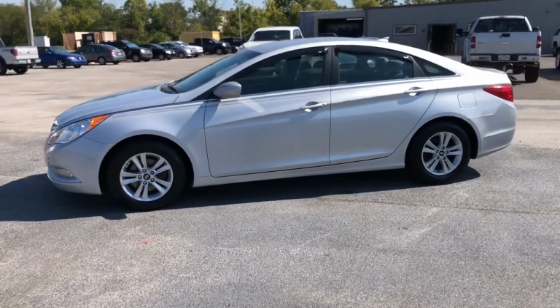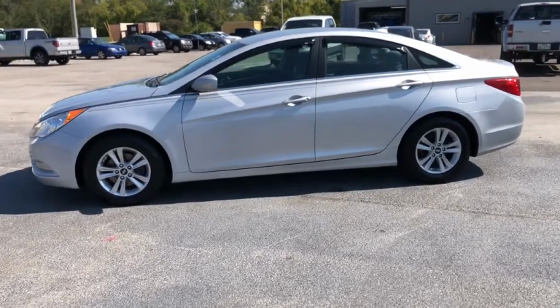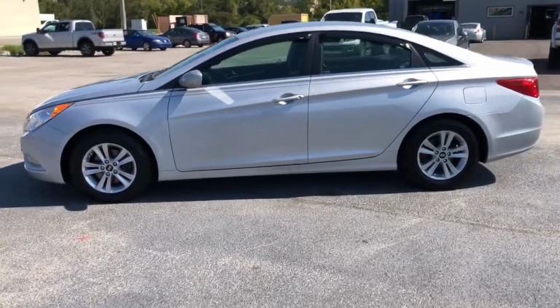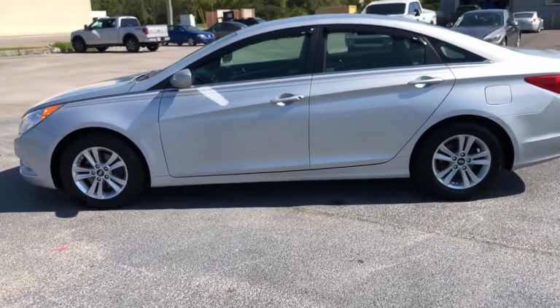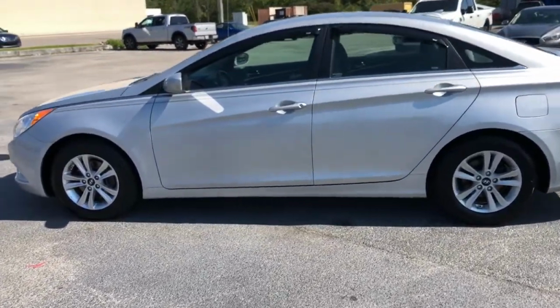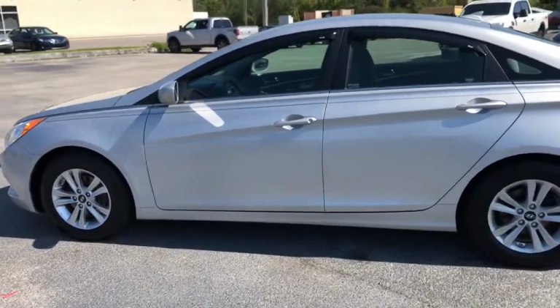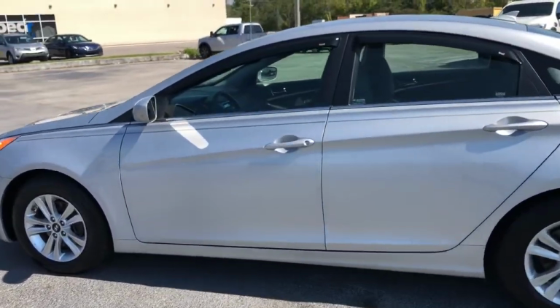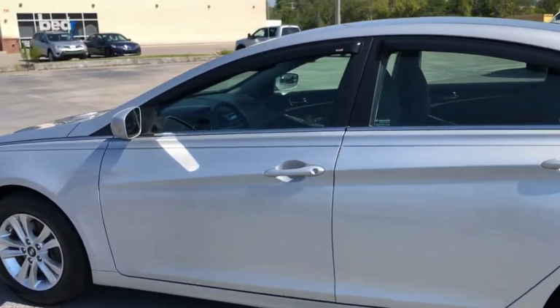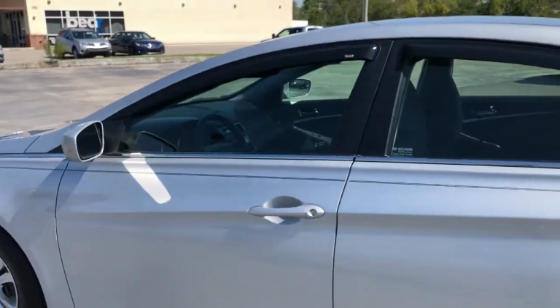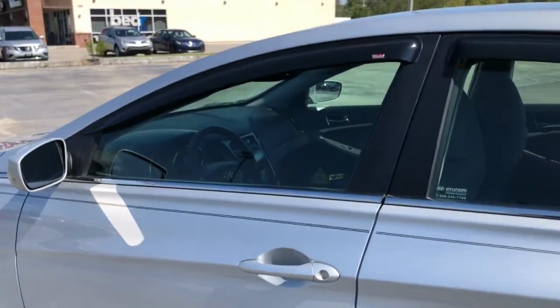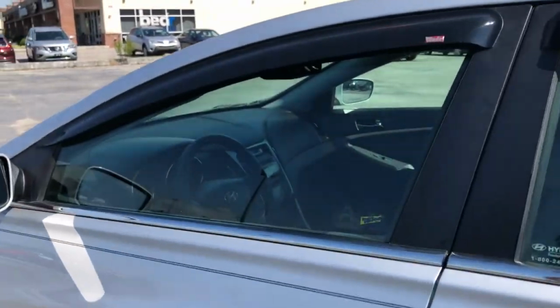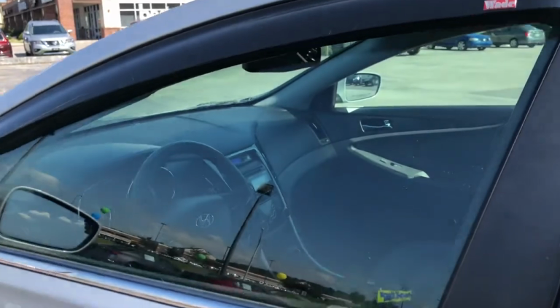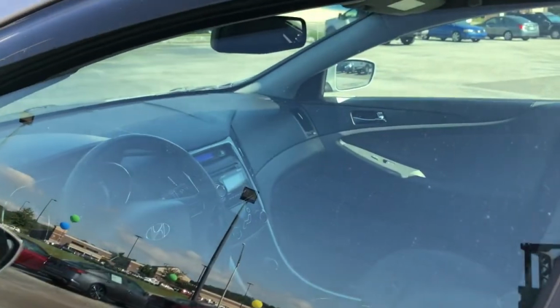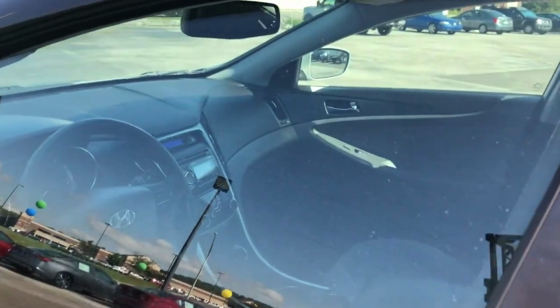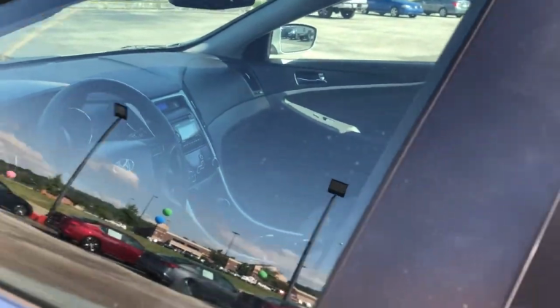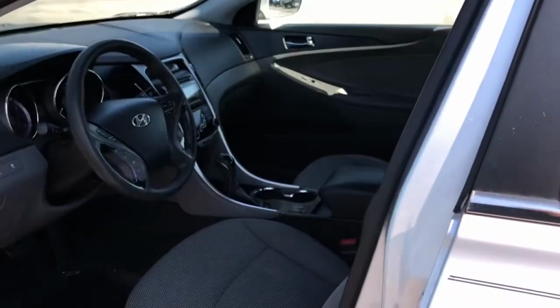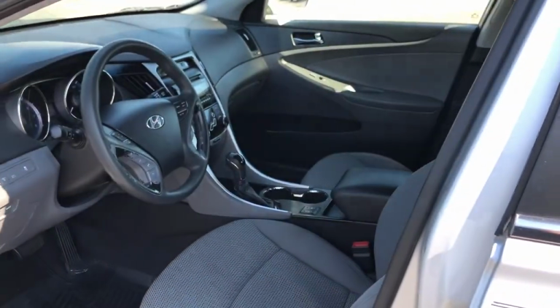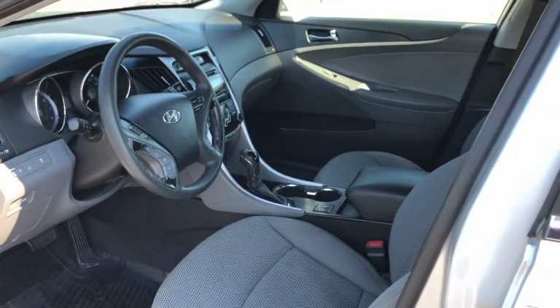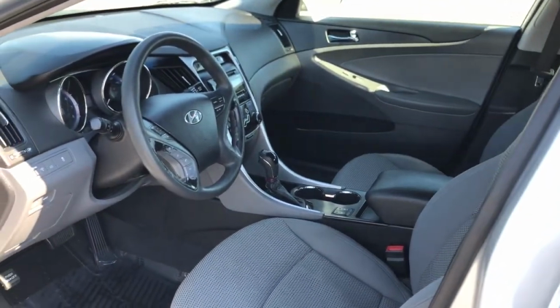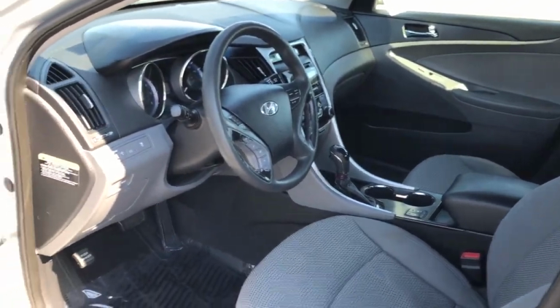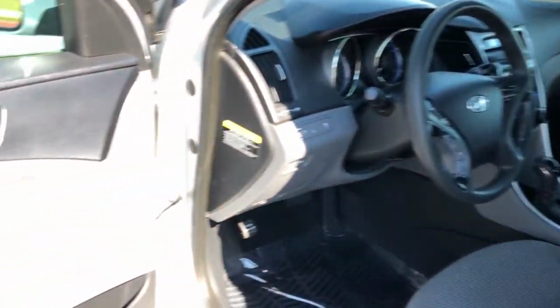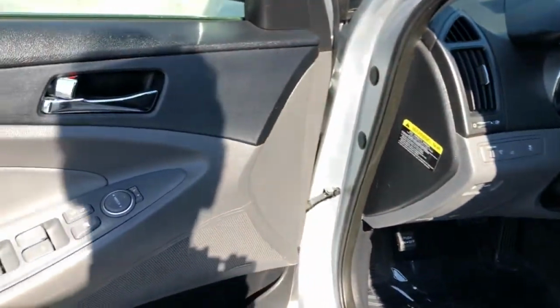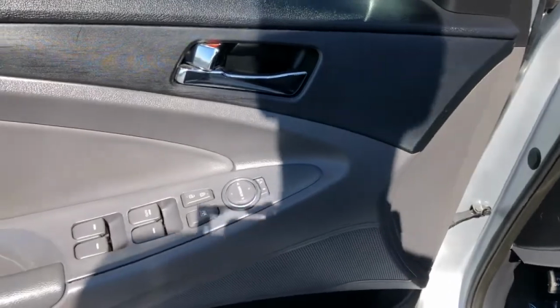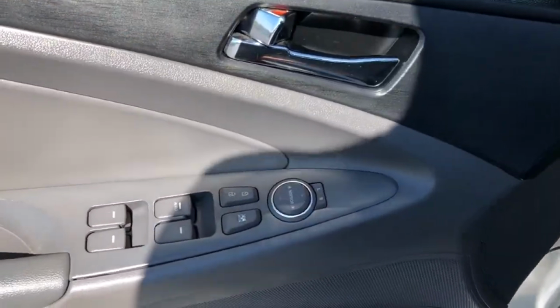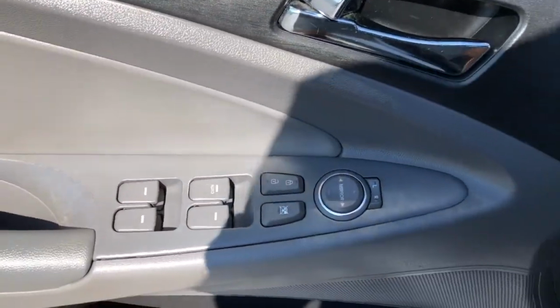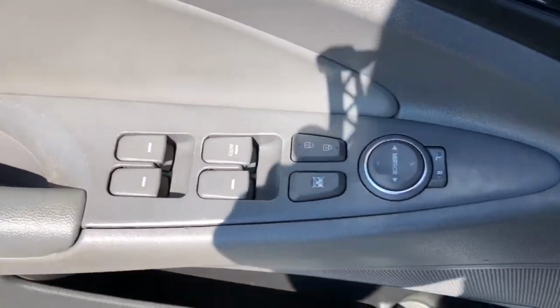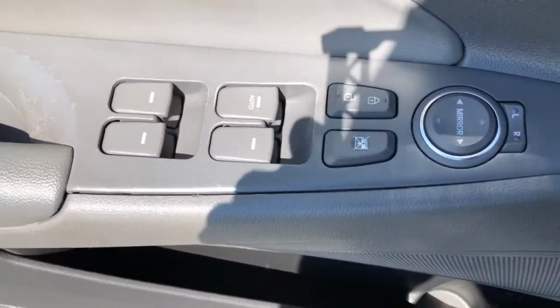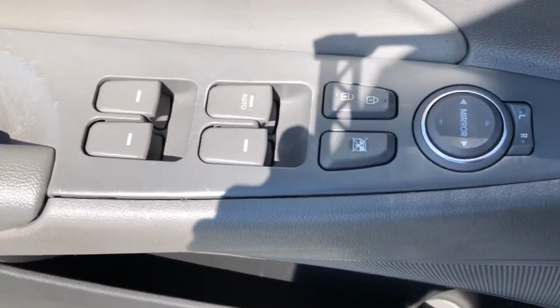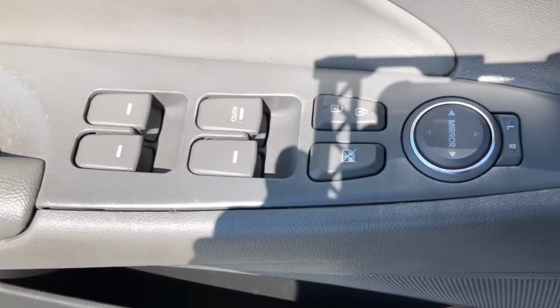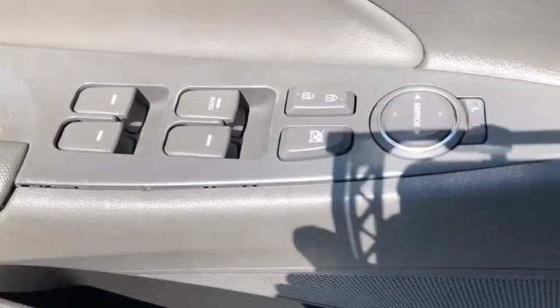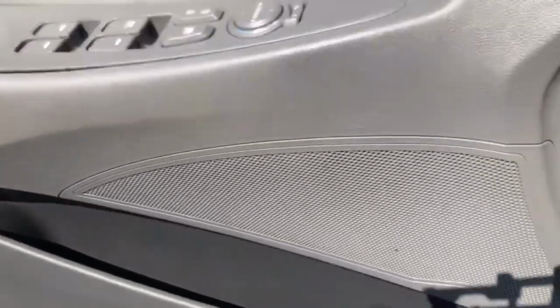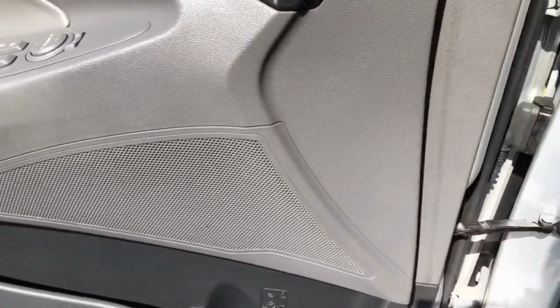Keyless entry, satellite radio, heated mirrors, steering wheel audio controls, Bluetooth connection, stability control, pass-through rear seat, intermittent wipers, traction control, temporary spare tire.